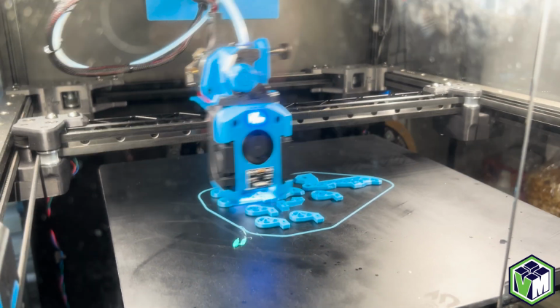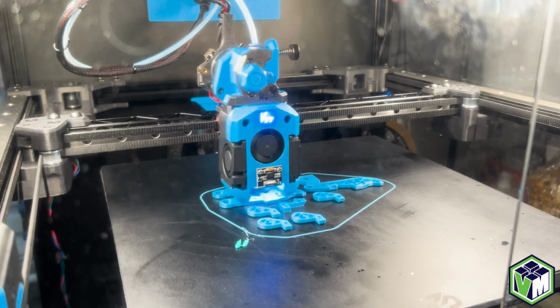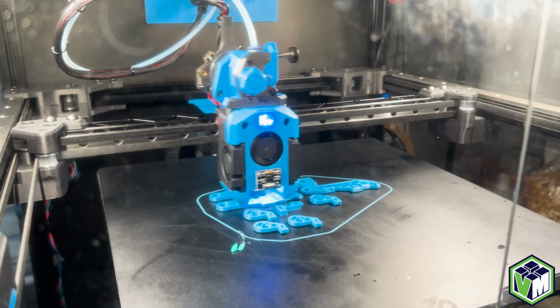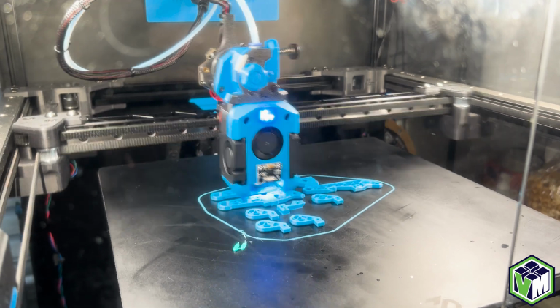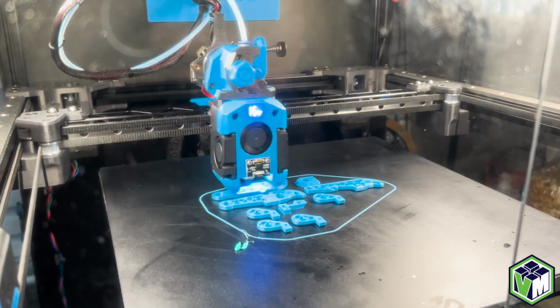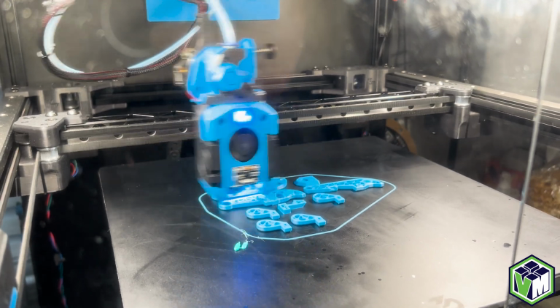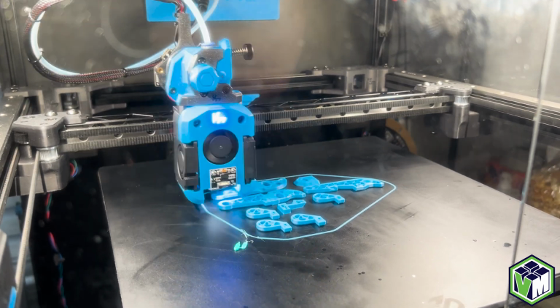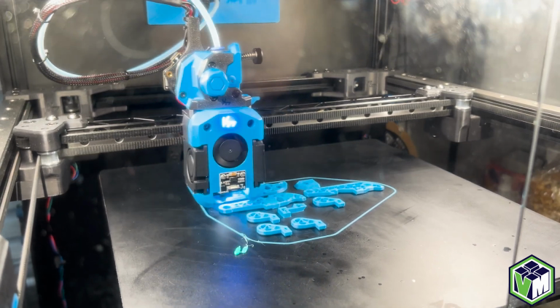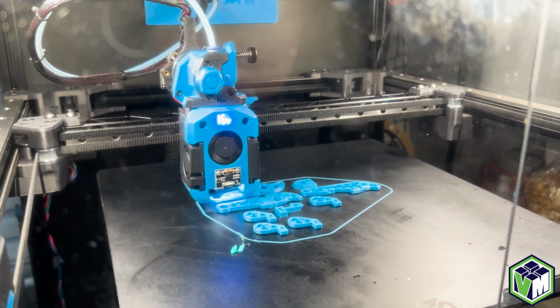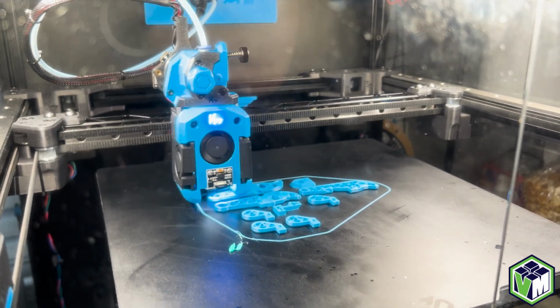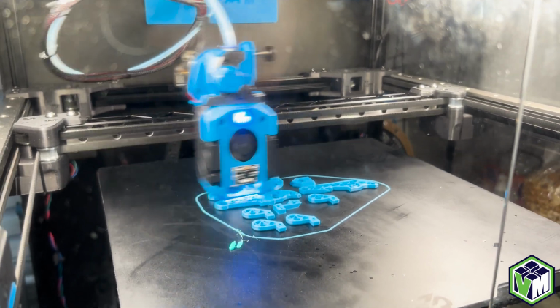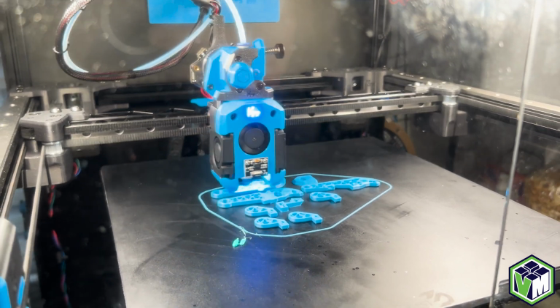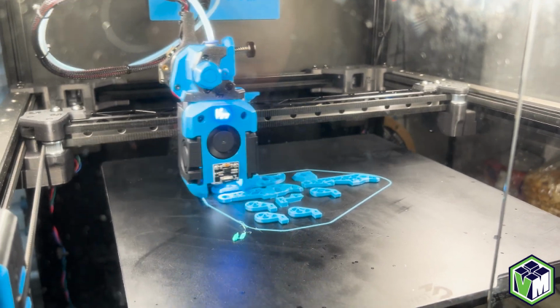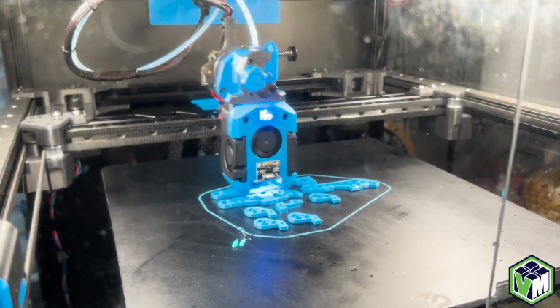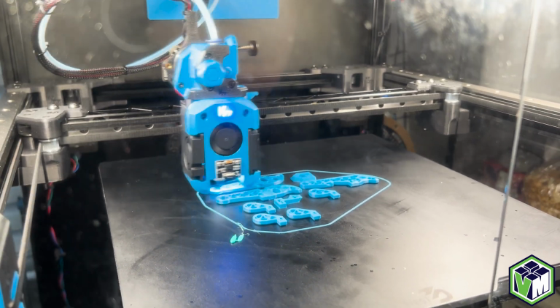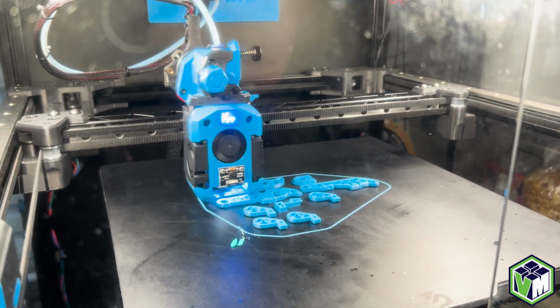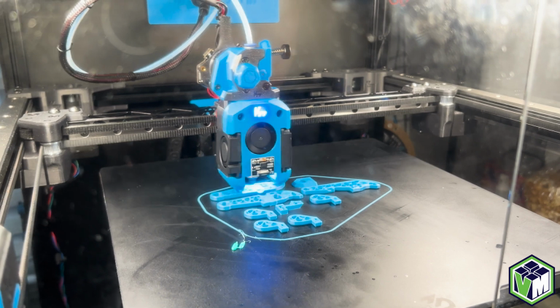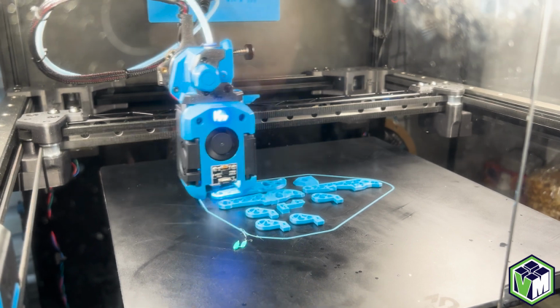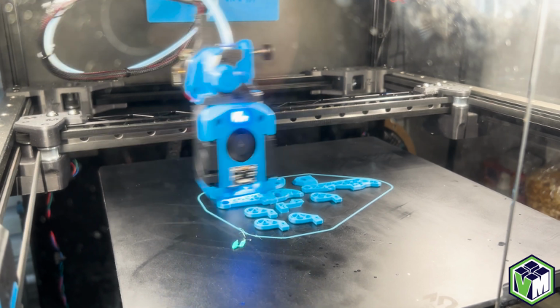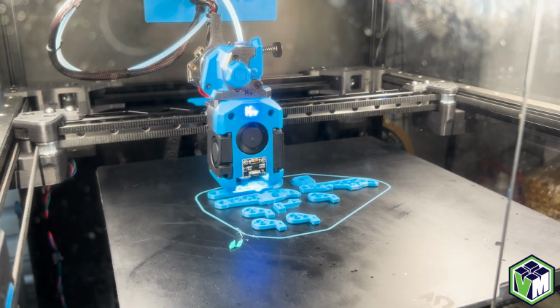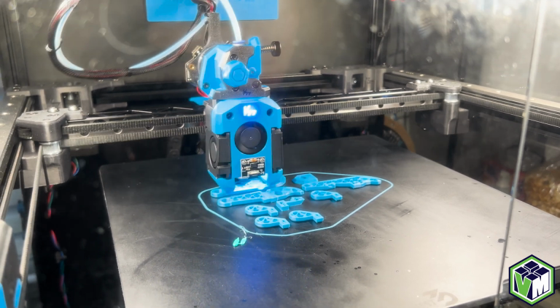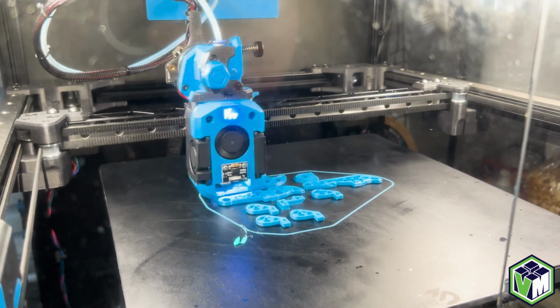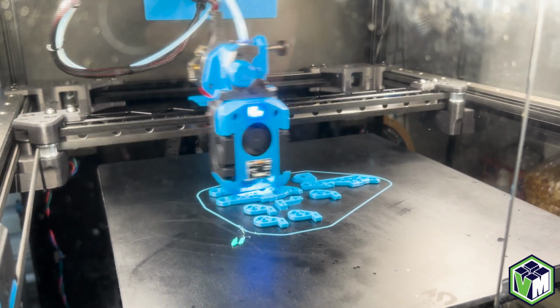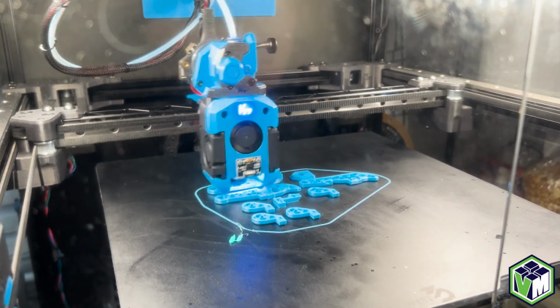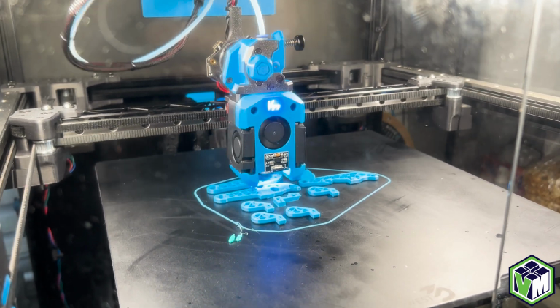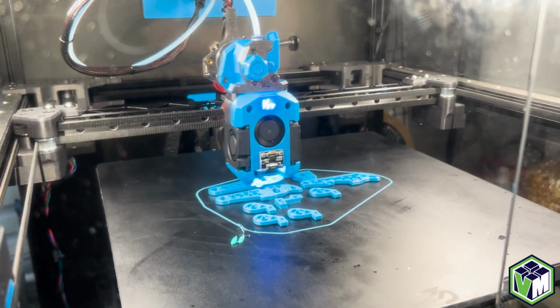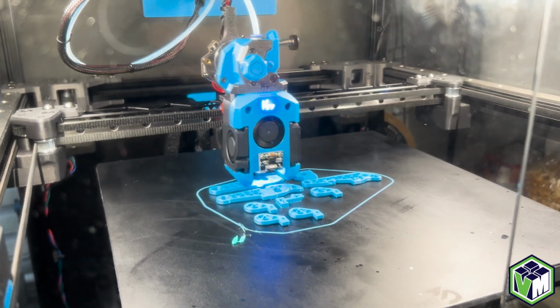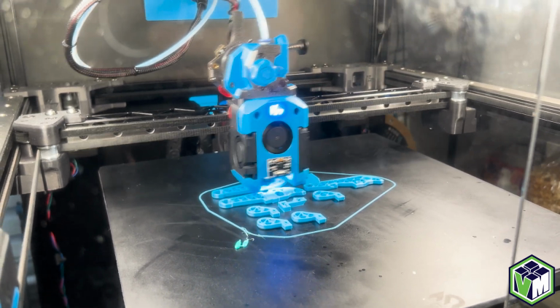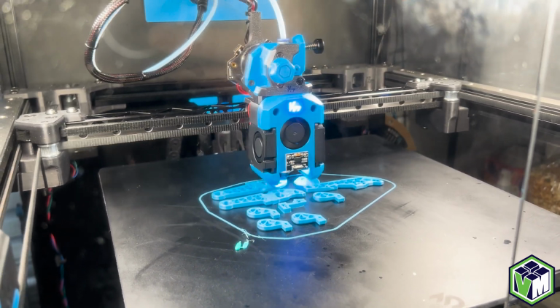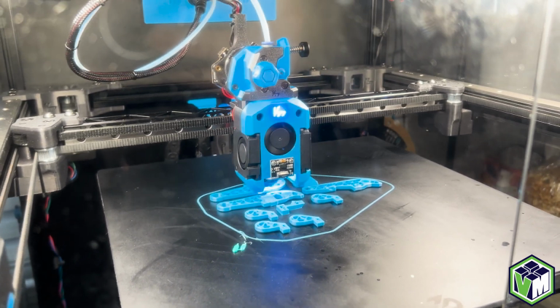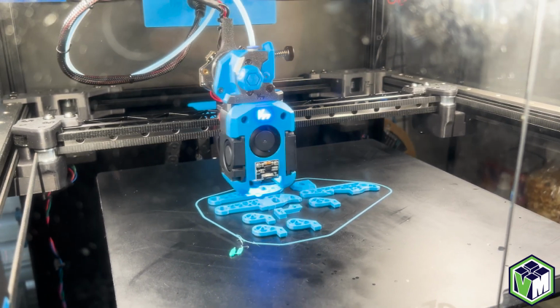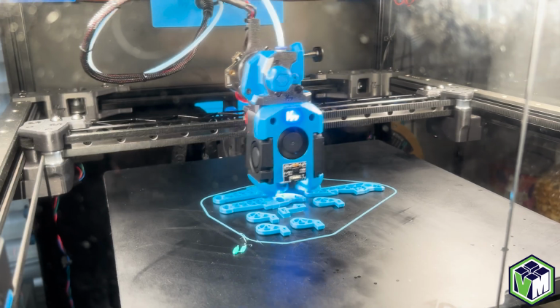Now if you don't like SuperSlicer, that's totally fine — my feelings aren't hurt. However, I just find it to be the most reliable in terms of all of the options and things that you have for tuning.